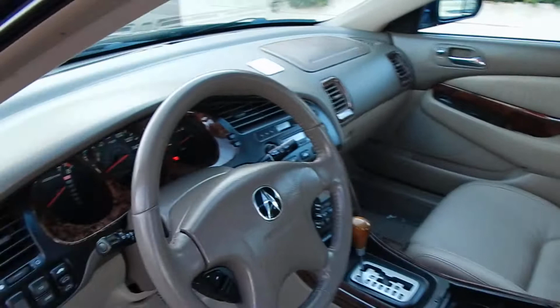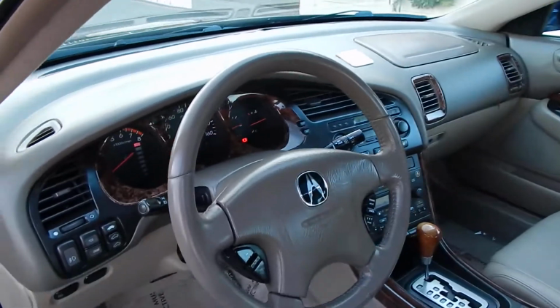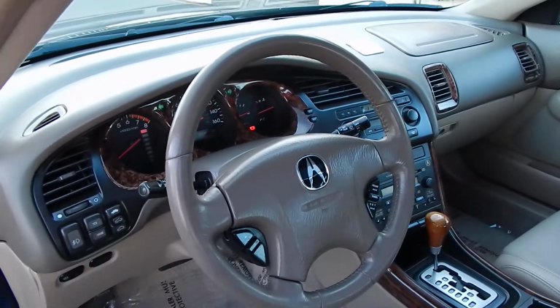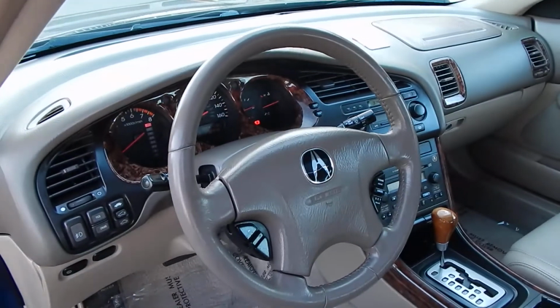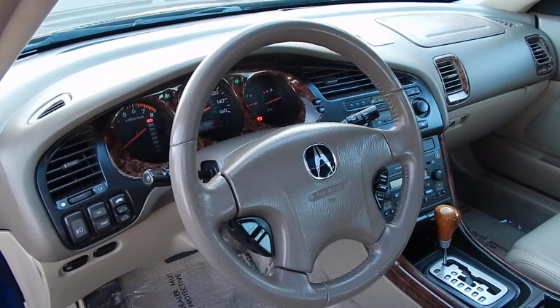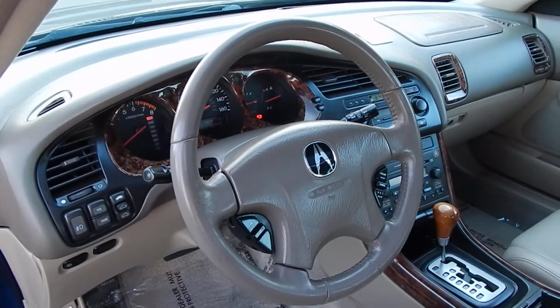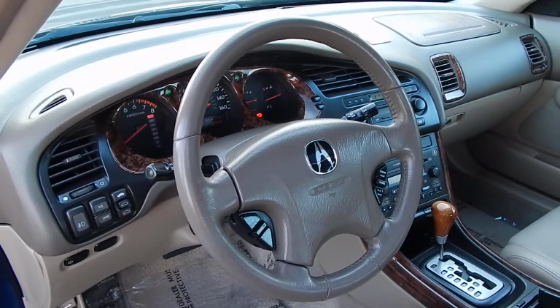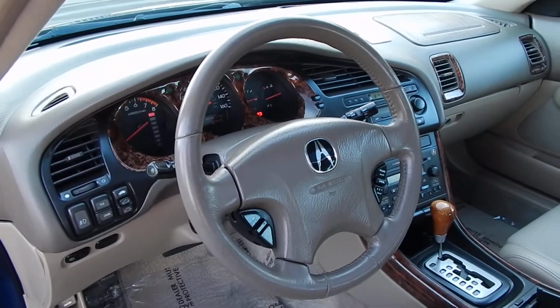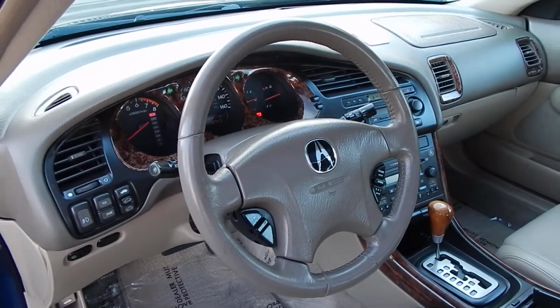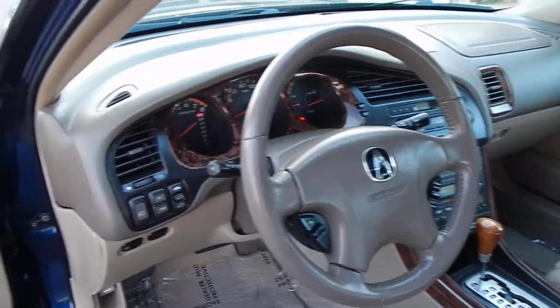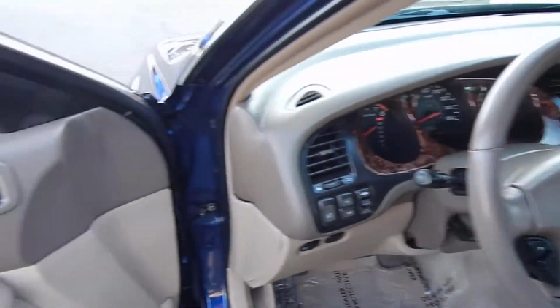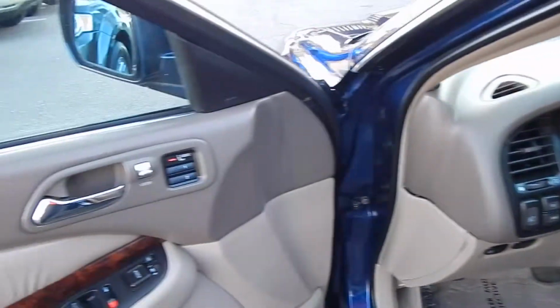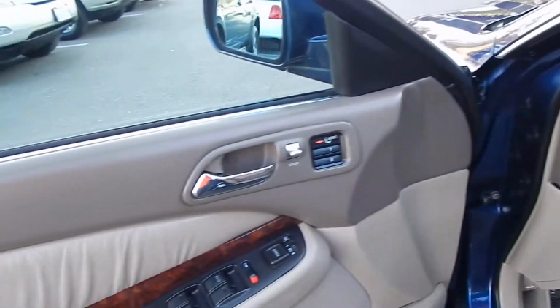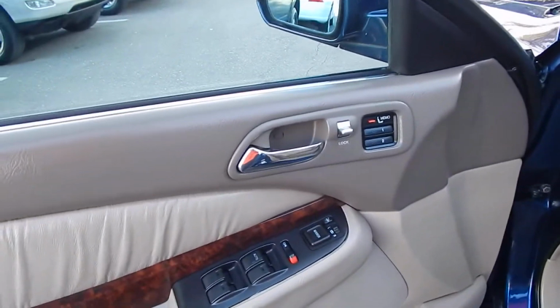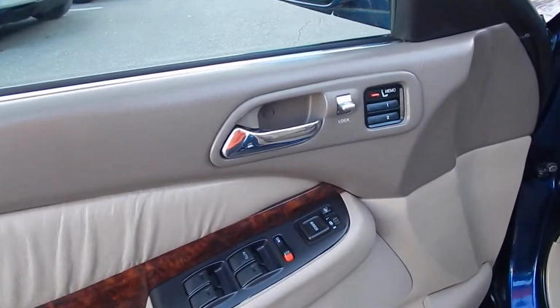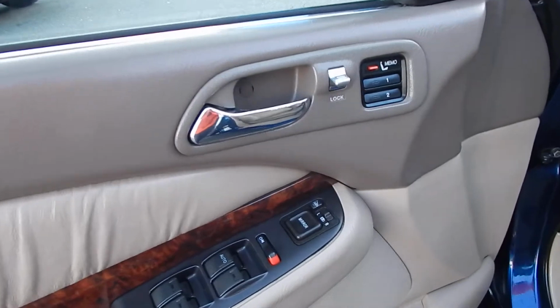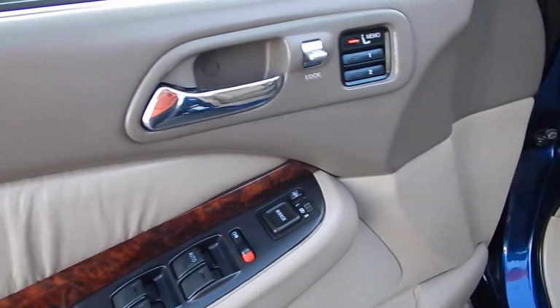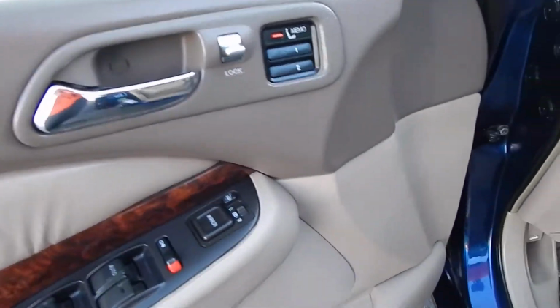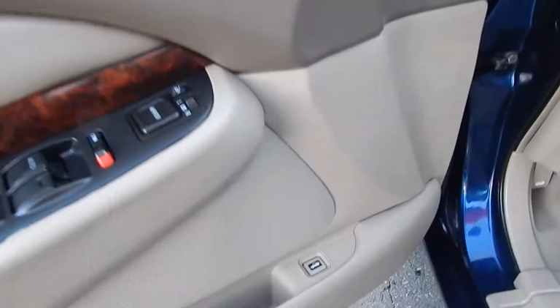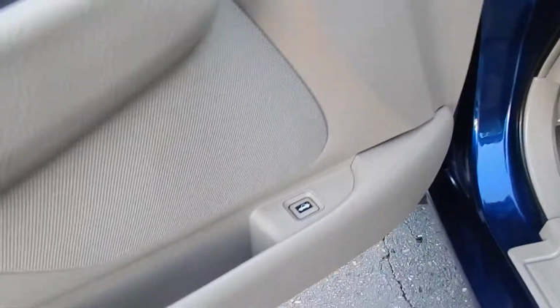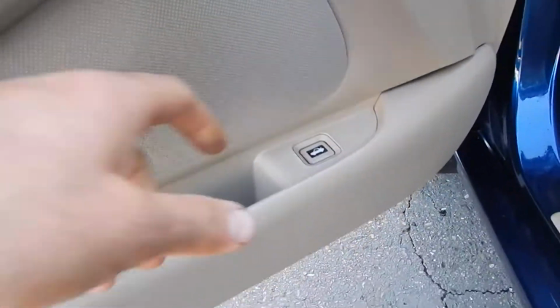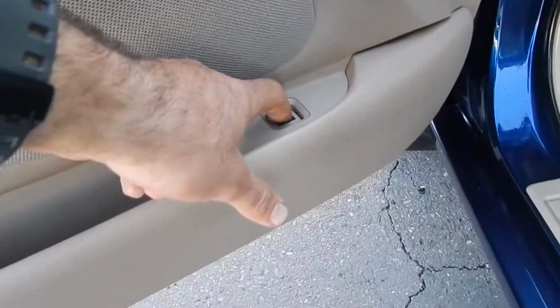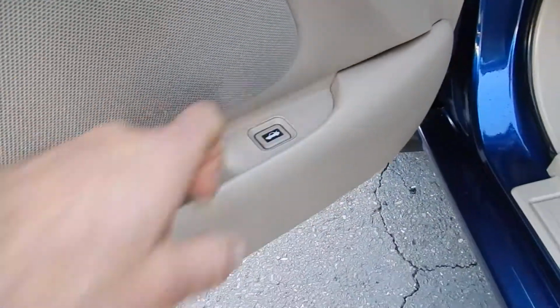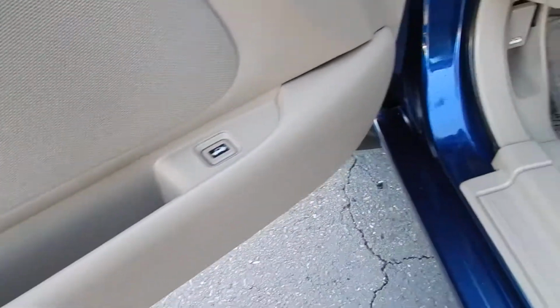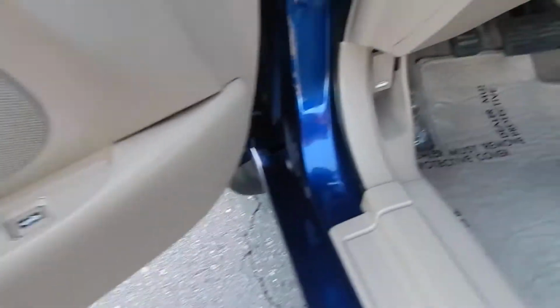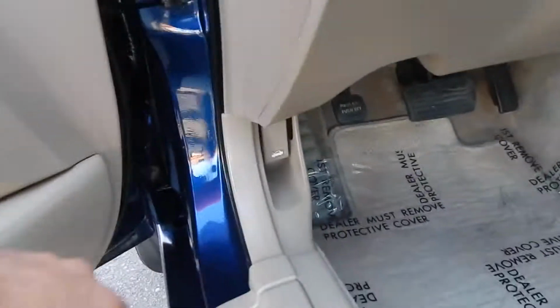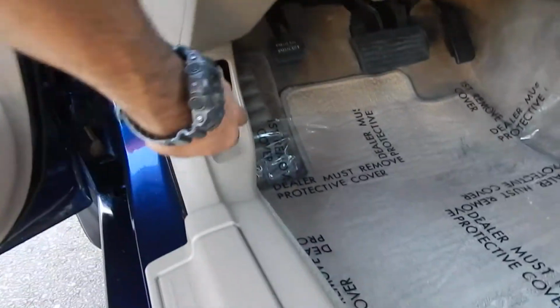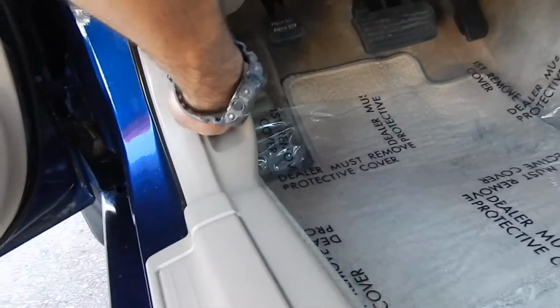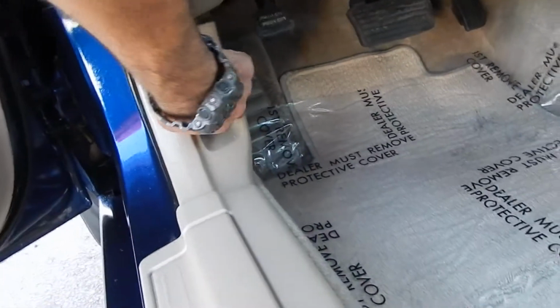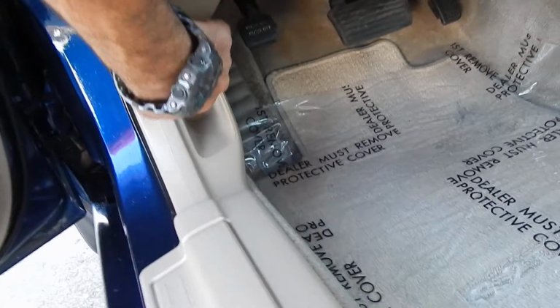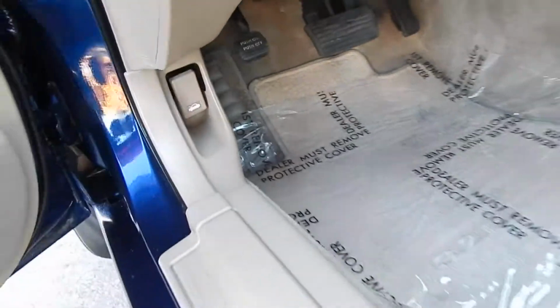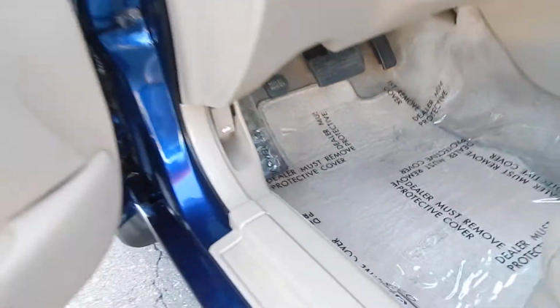You also have your steering wheel controls for your multimedia as well as cruise, power windows, power door locks, heated mirrors, and remote trunk access, which we will use.